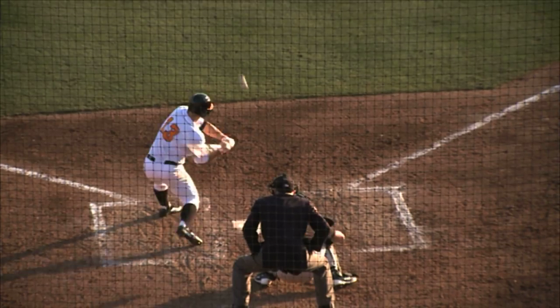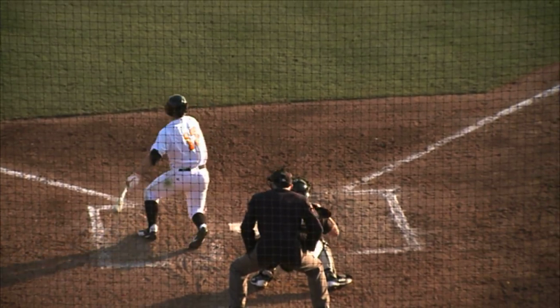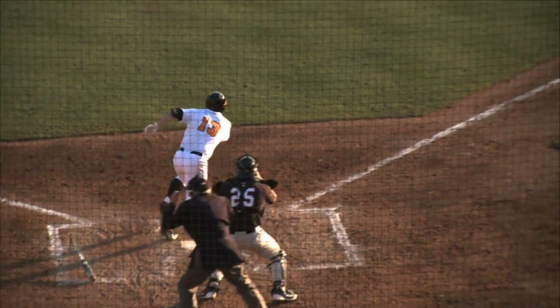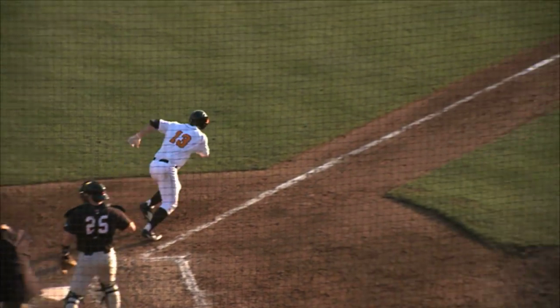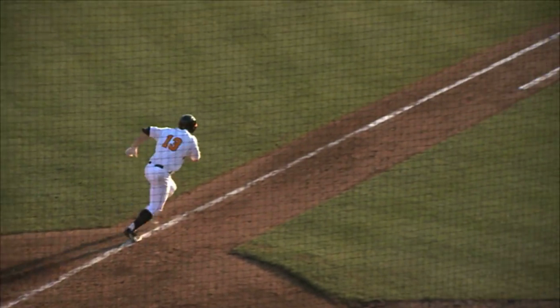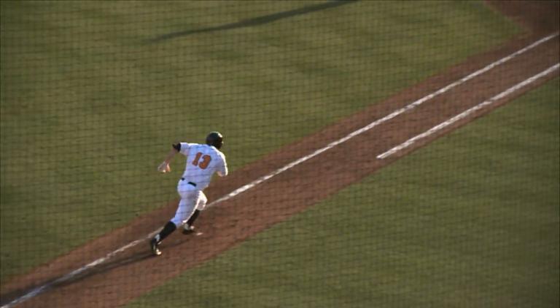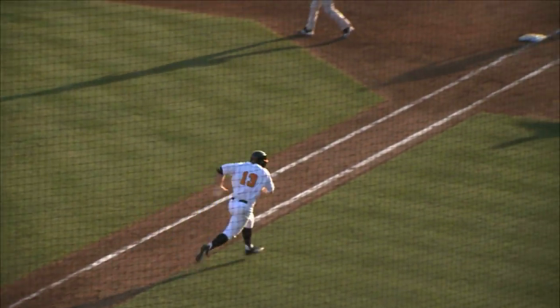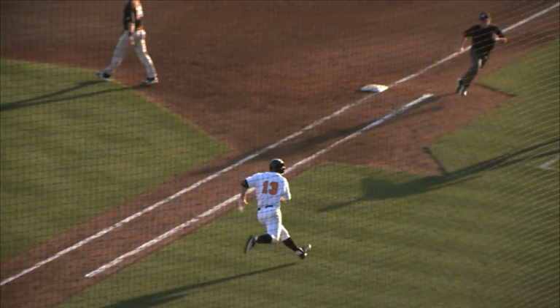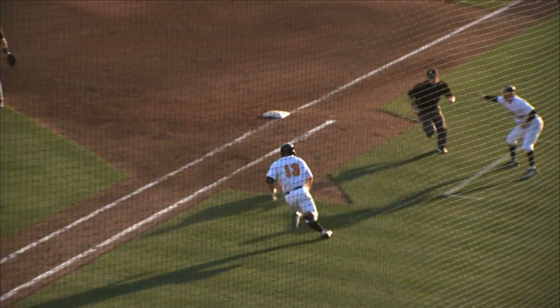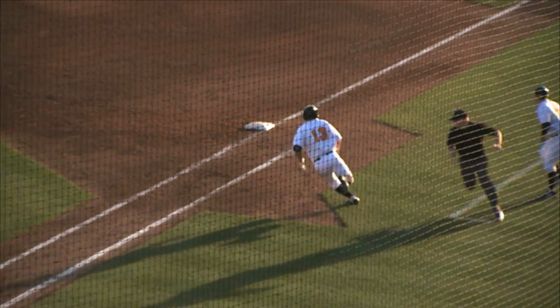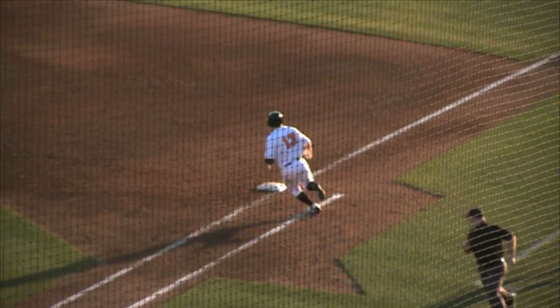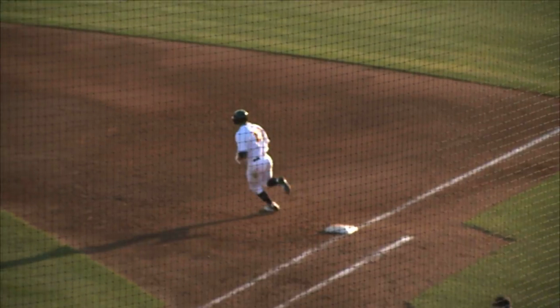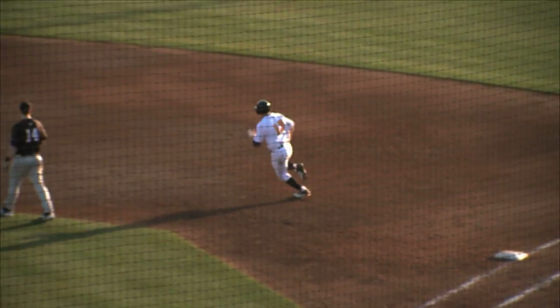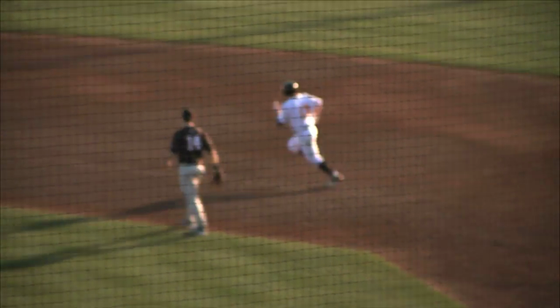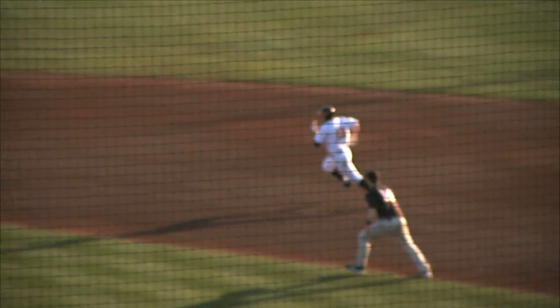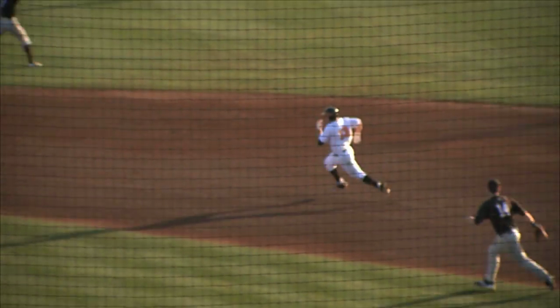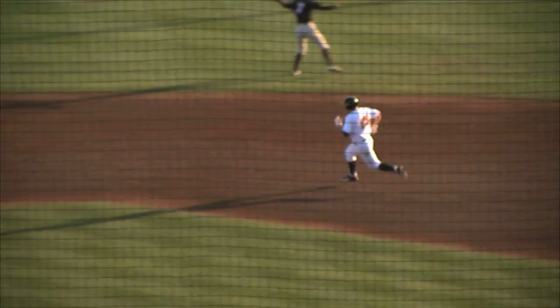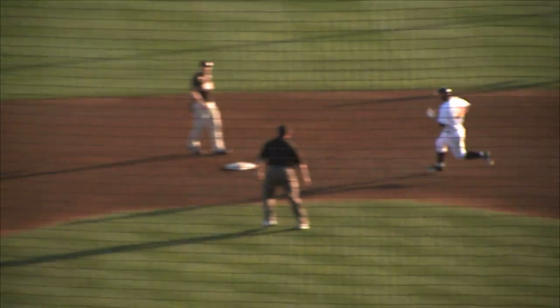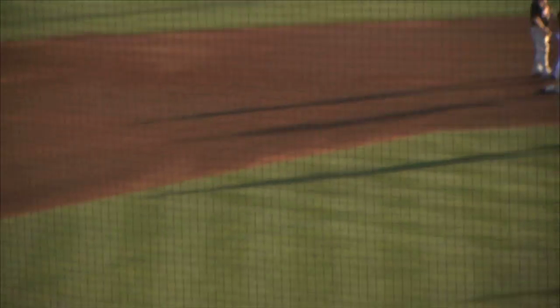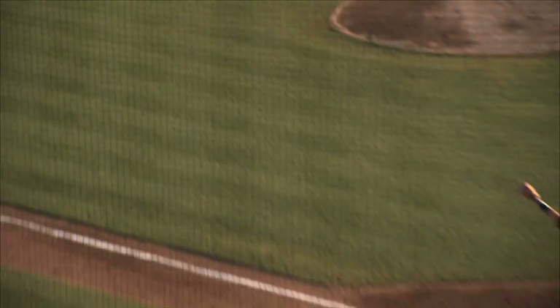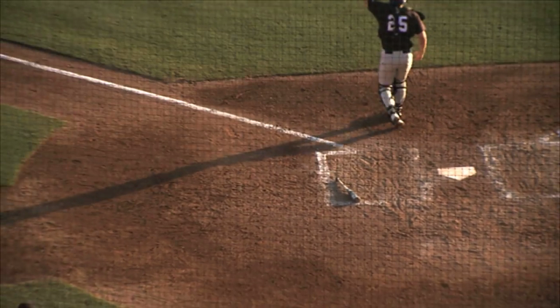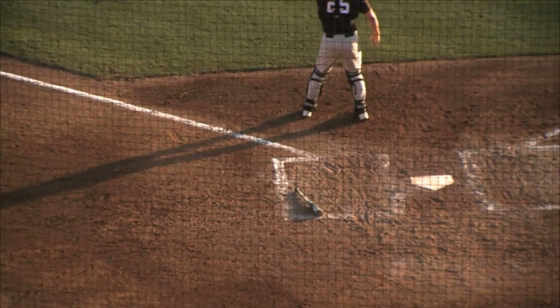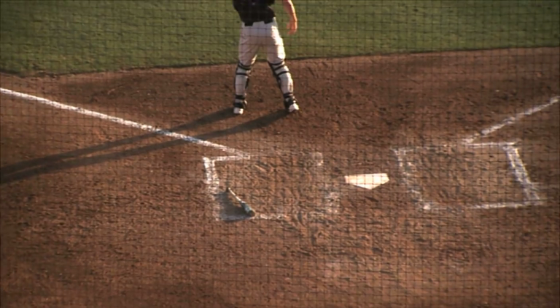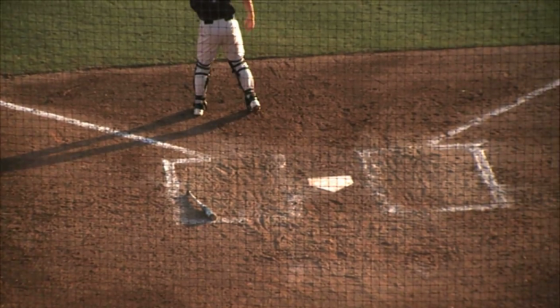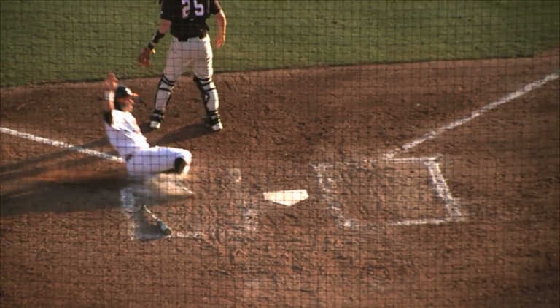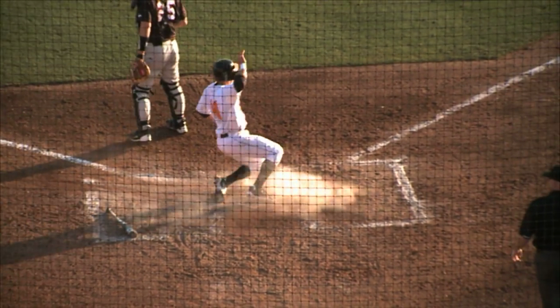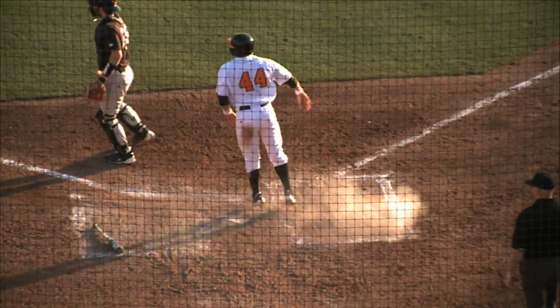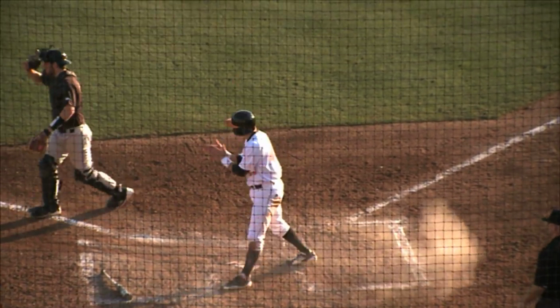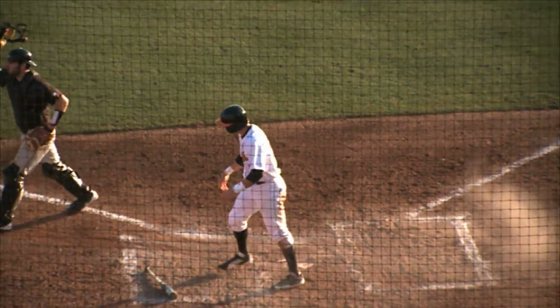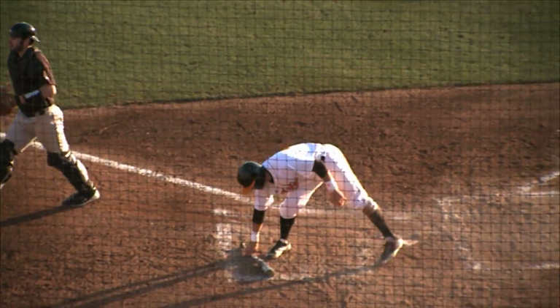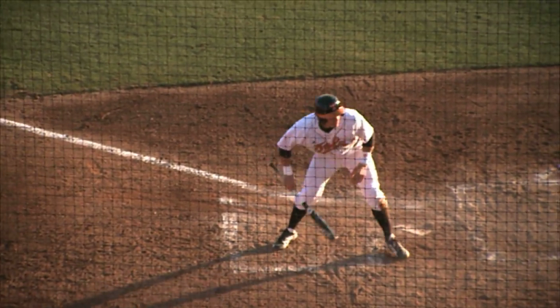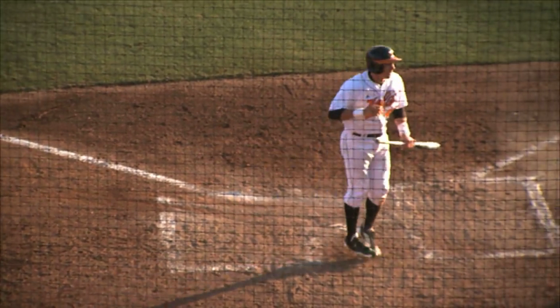First pitch he sees, line drive to right — base hit. This one is going to go all the way to the warning track, and not picking it up is Bateman. Rounding third, coming in is Walker. He will score. It's now three-nothing Tennessee in the bottom of the fifth.